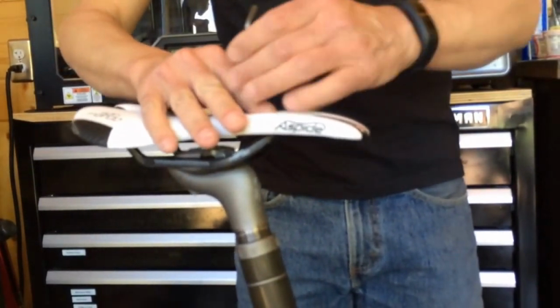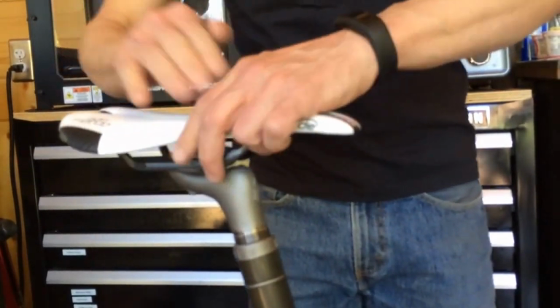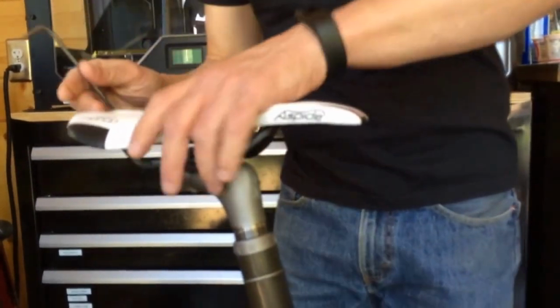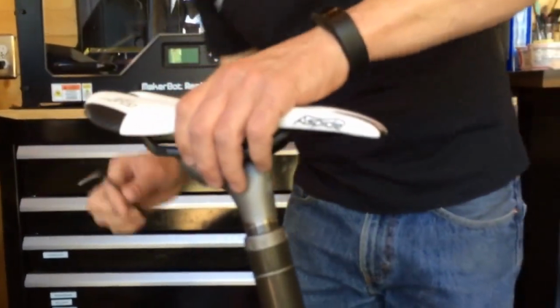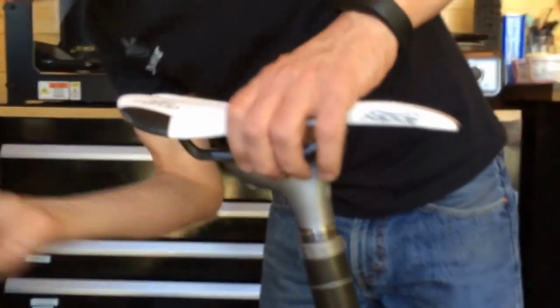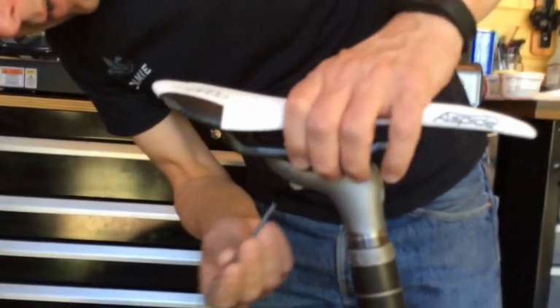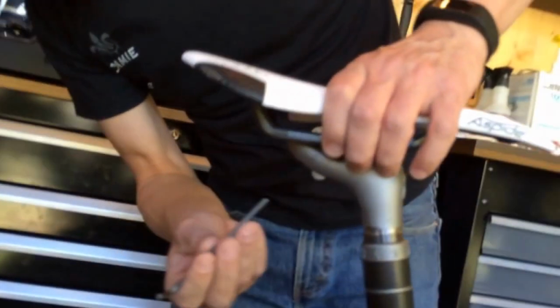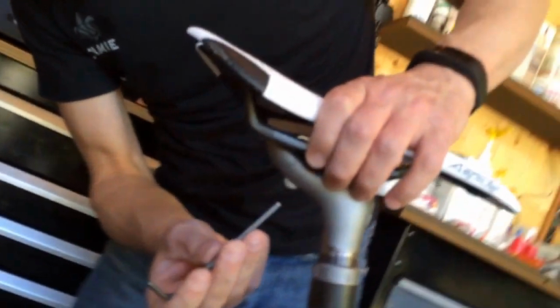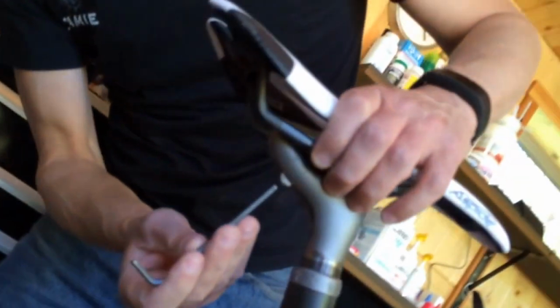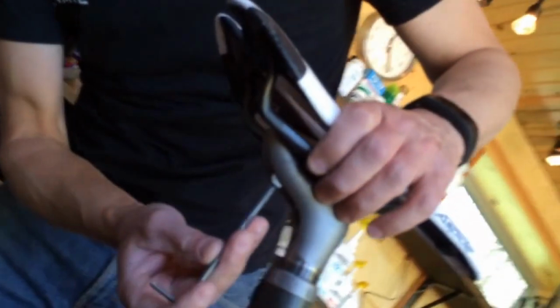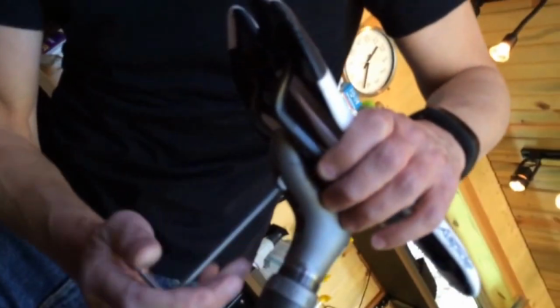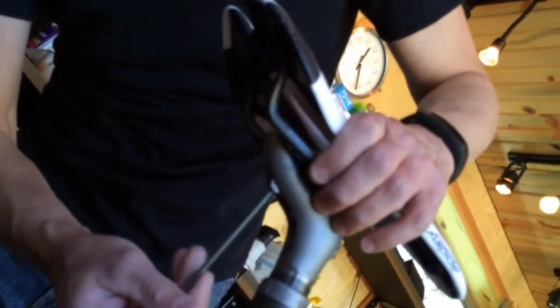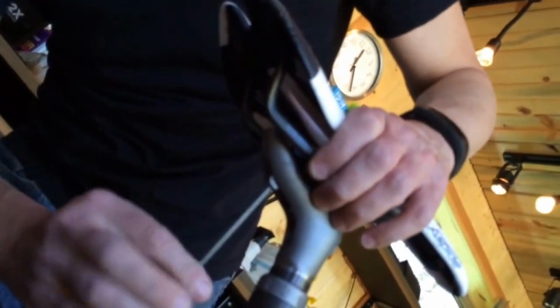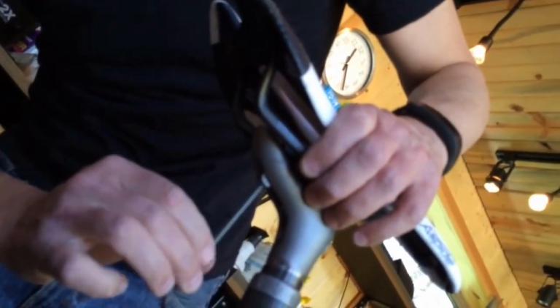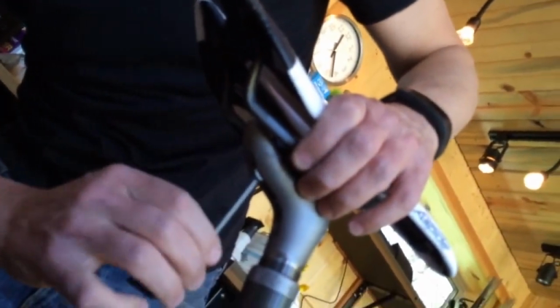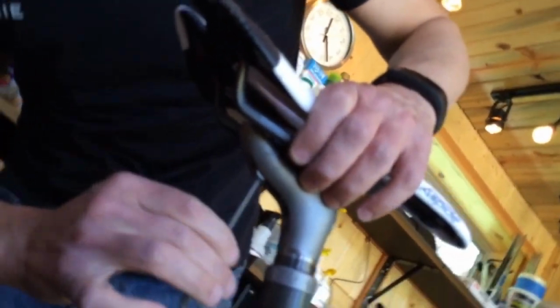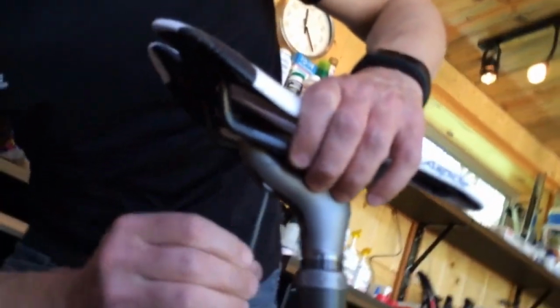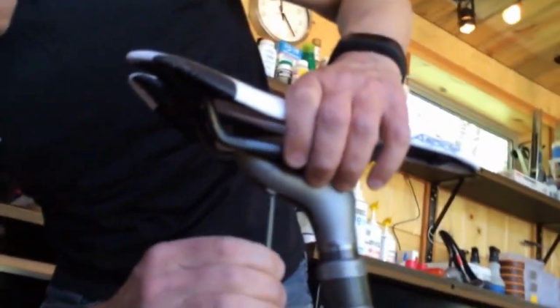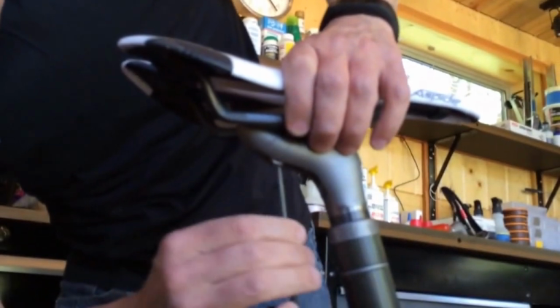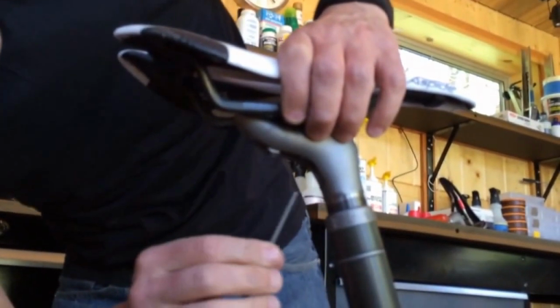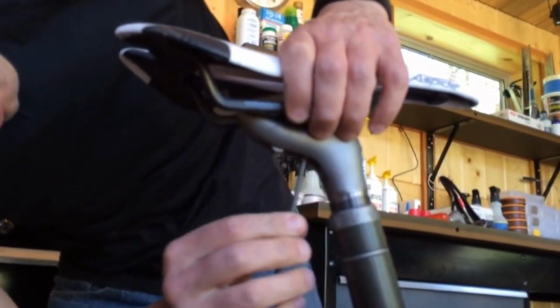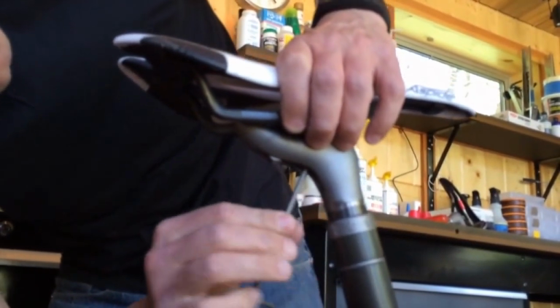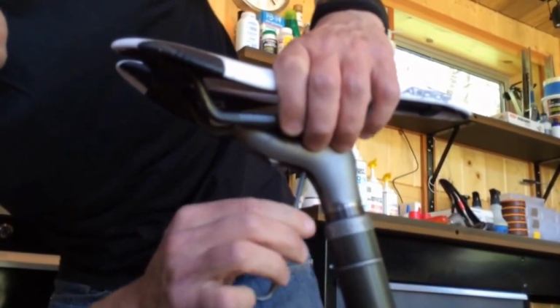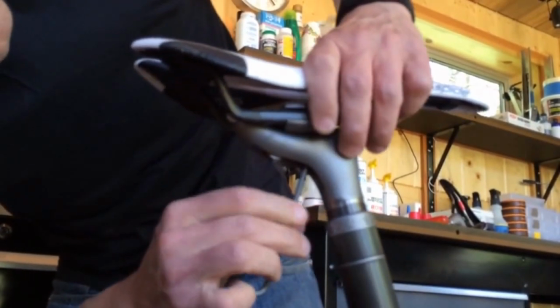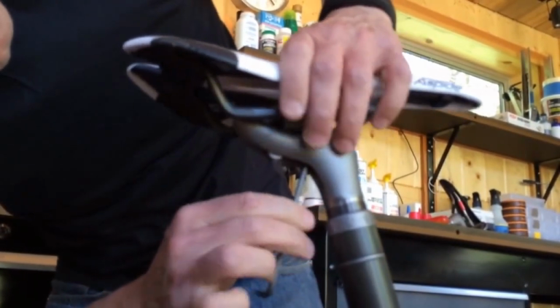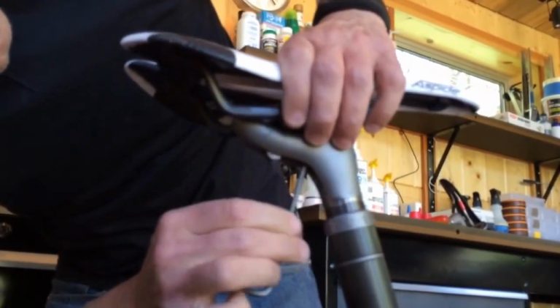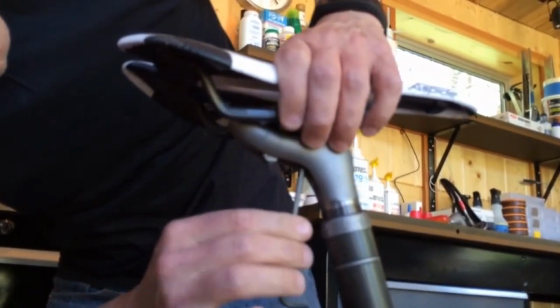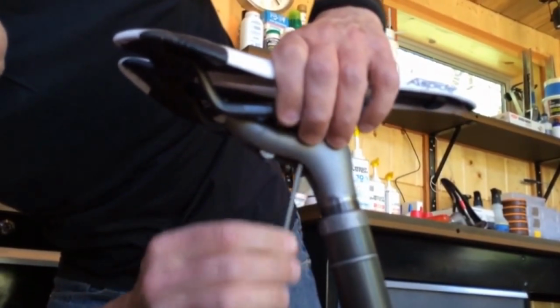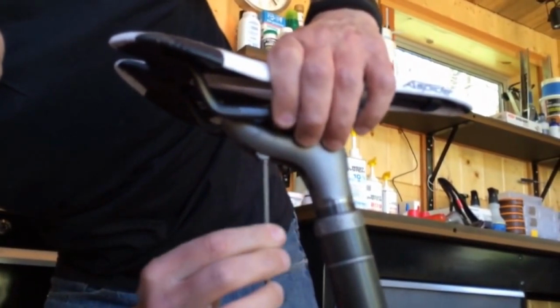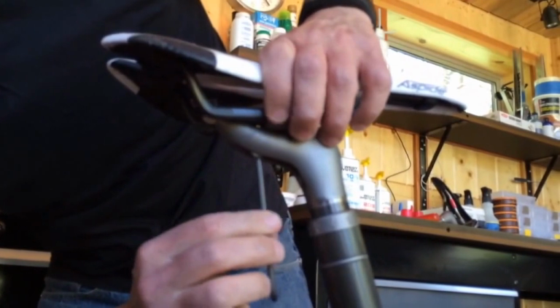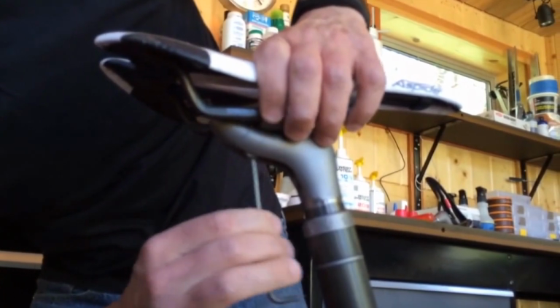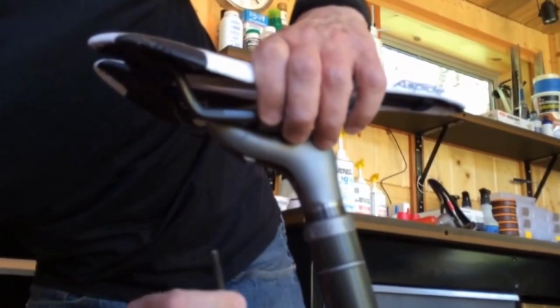To secure your saddle, use standard stainless steel bolts from McMaster Hardware. Use a 4 millimeter Allen key, which you should always have in your saddle bag, and clamp those down so your saddle is secure.